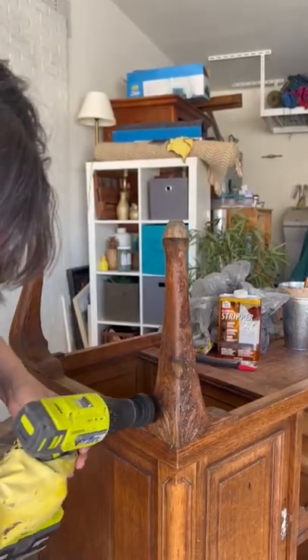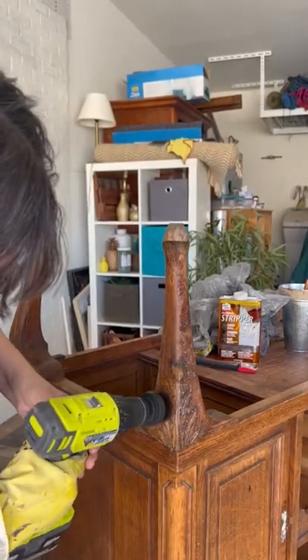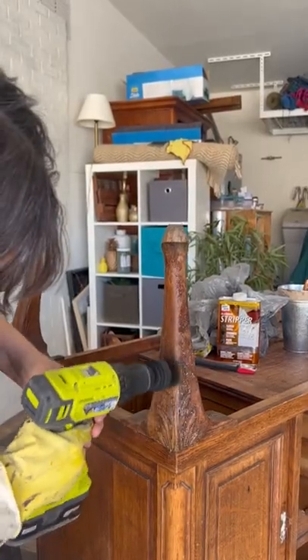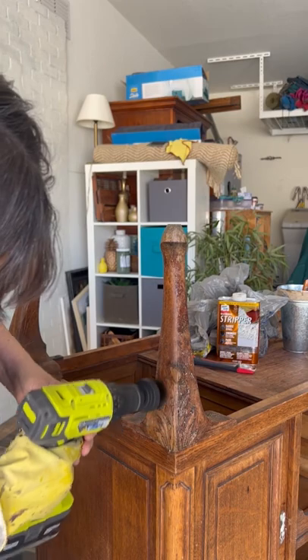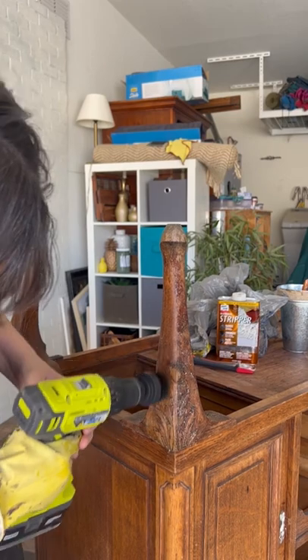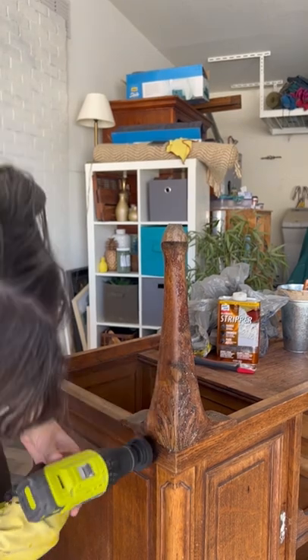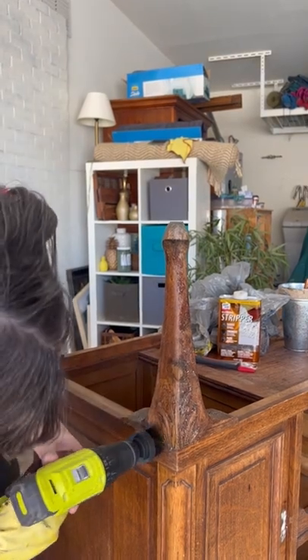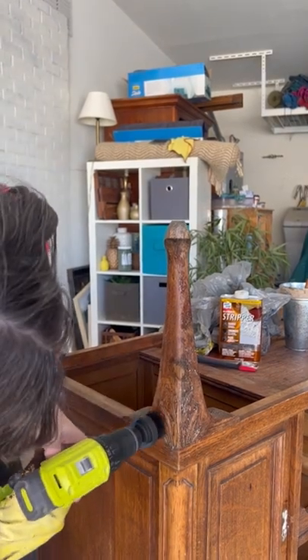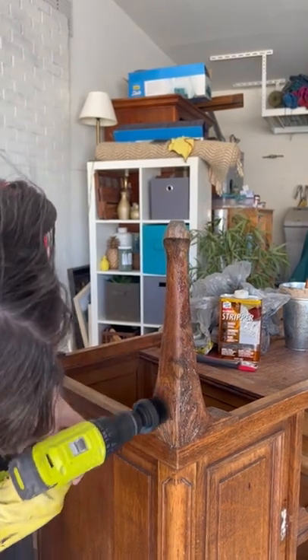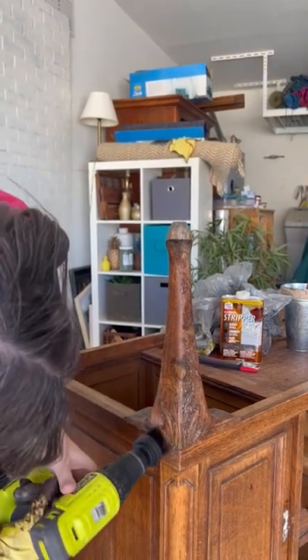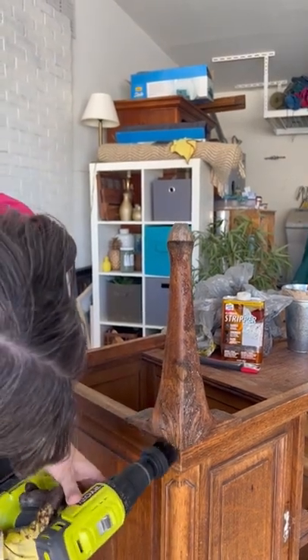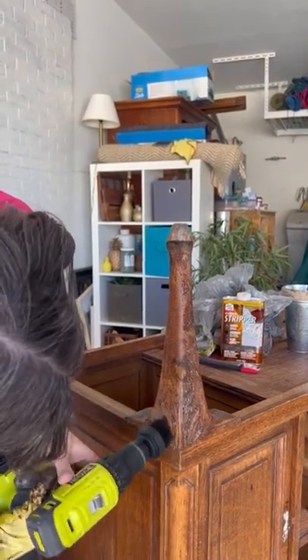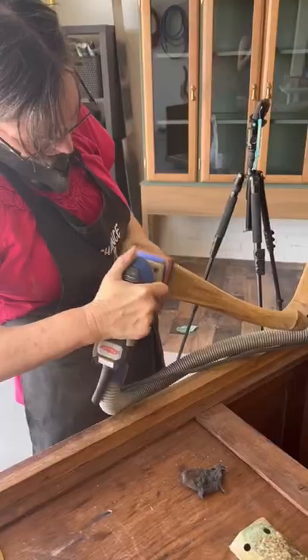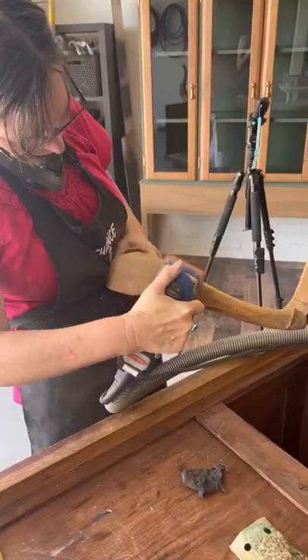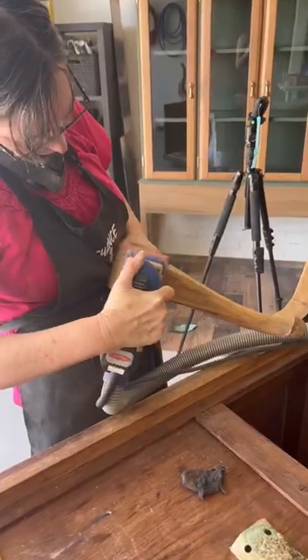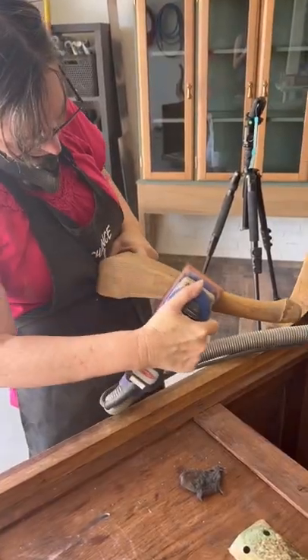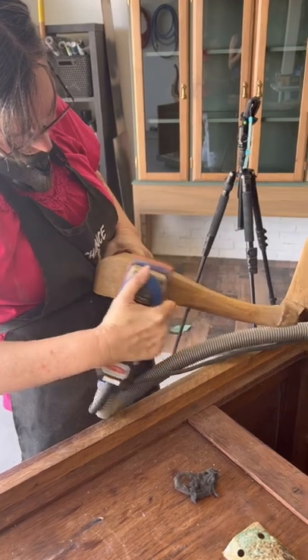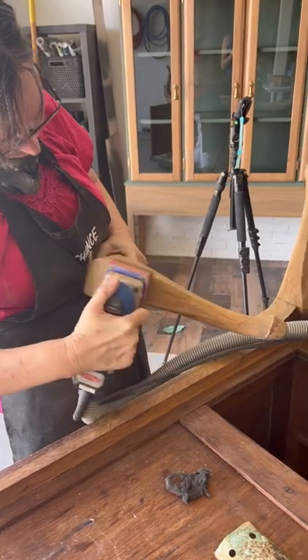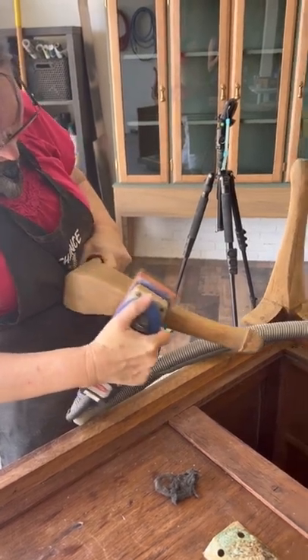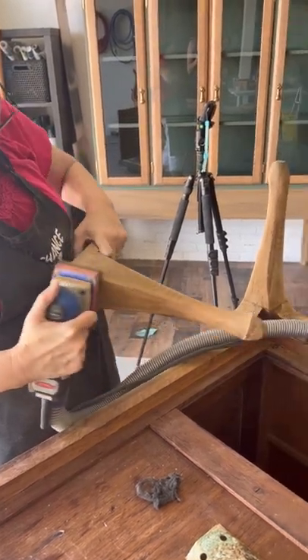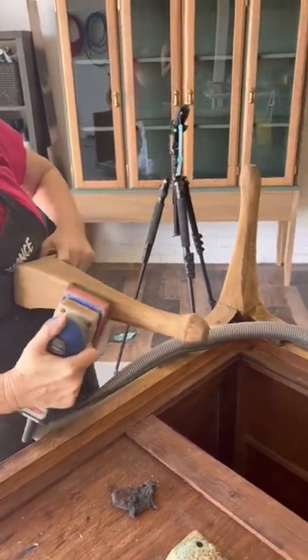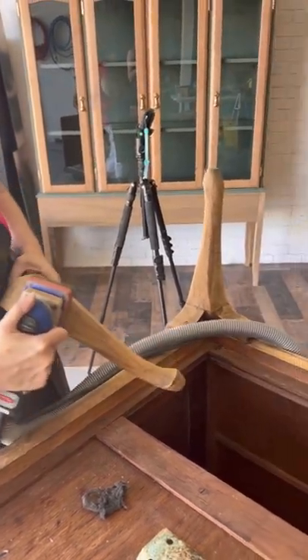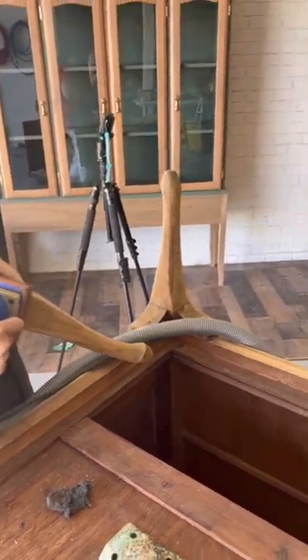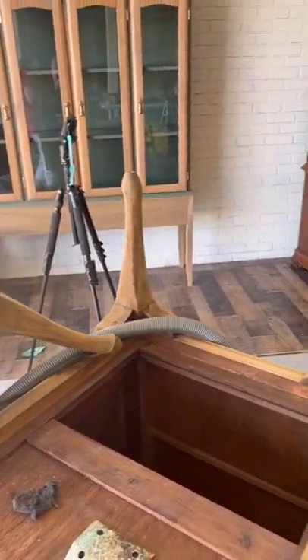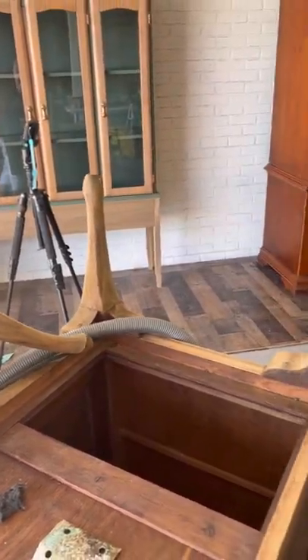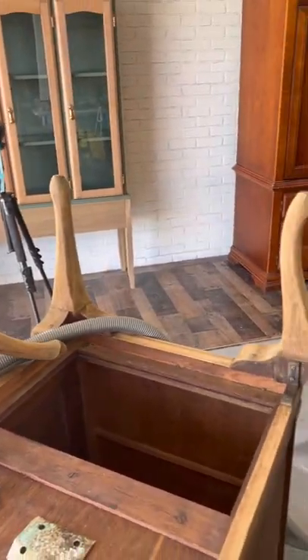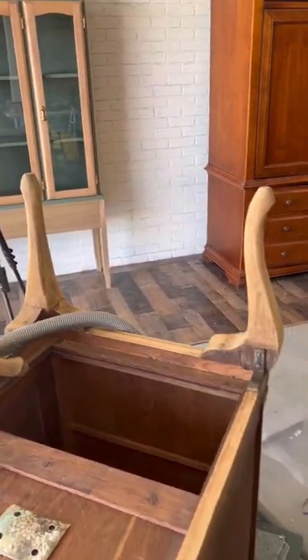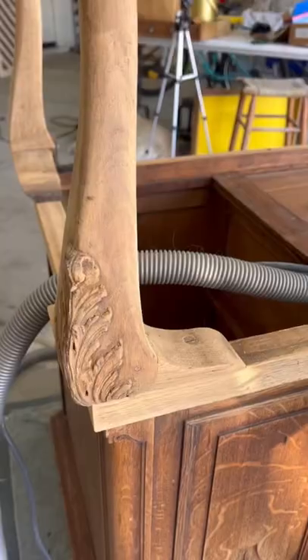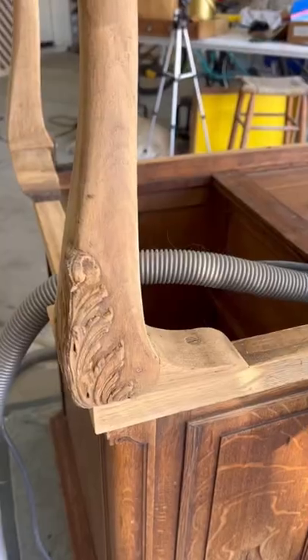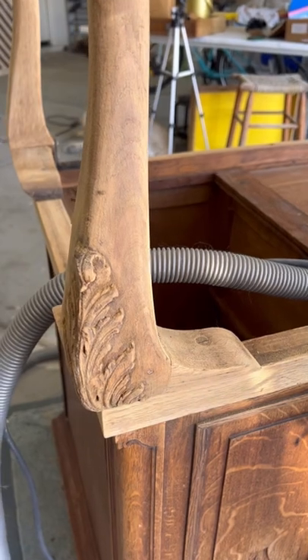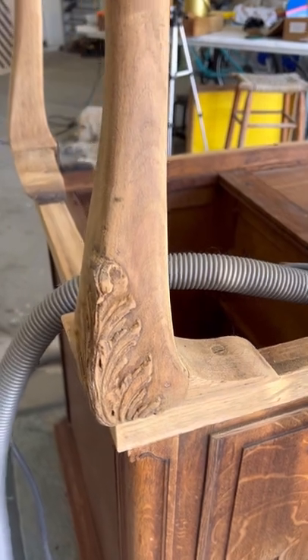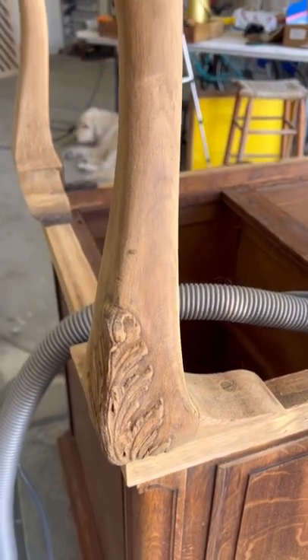We tried a new method where we put the stripper on and used this little scrubber to get into those crevices. Gave it a good sand and look how great they turned out so far. This was after two coats of stripper.